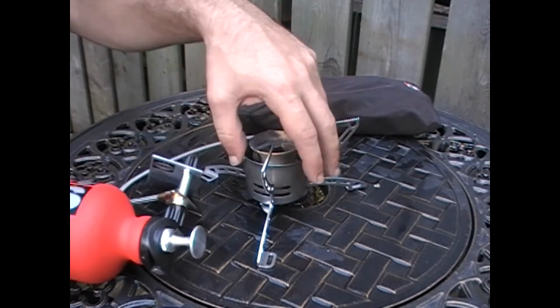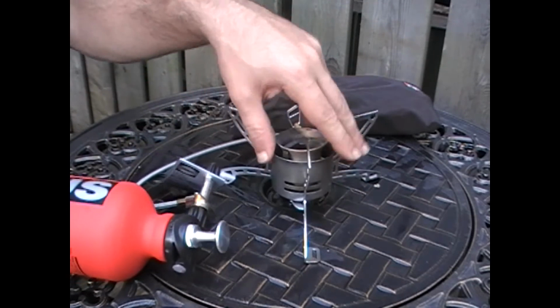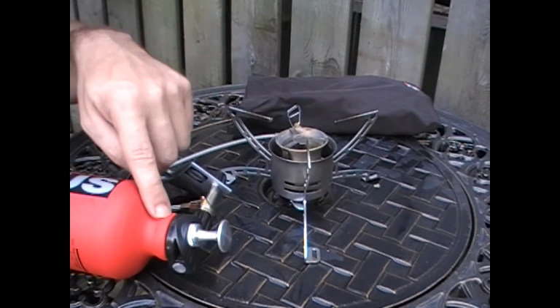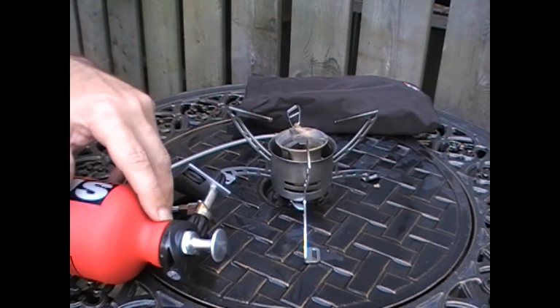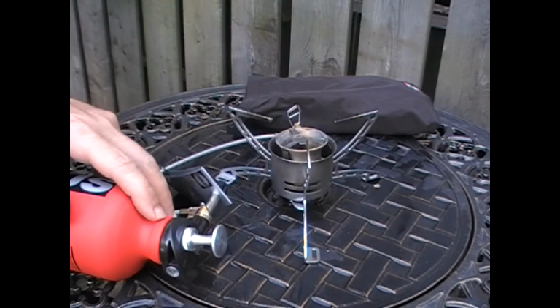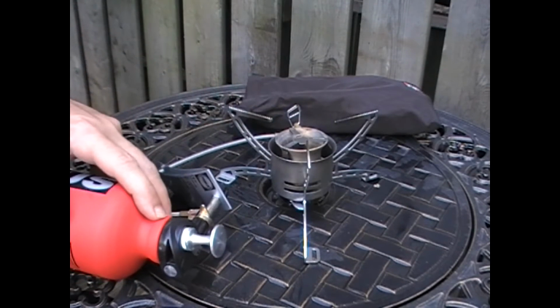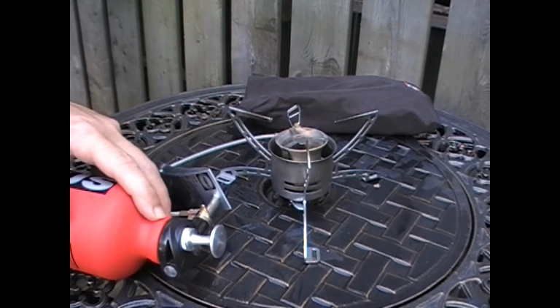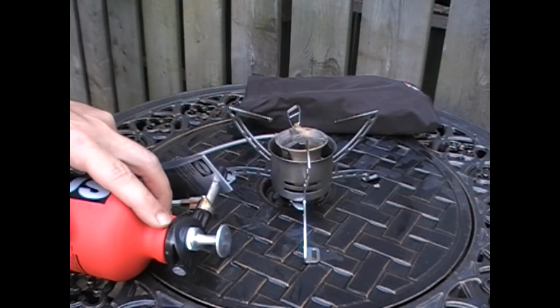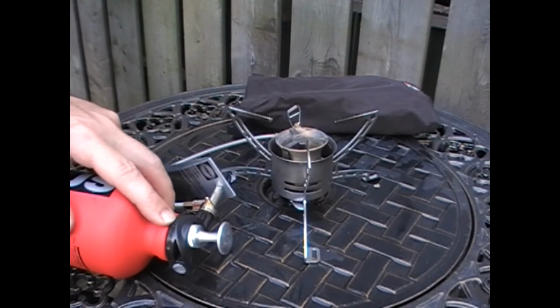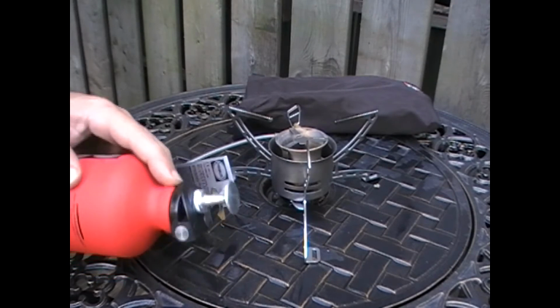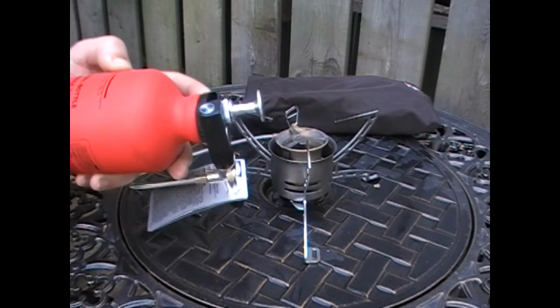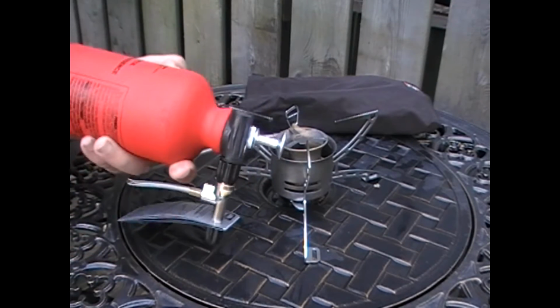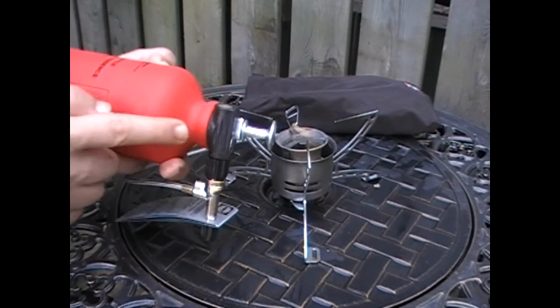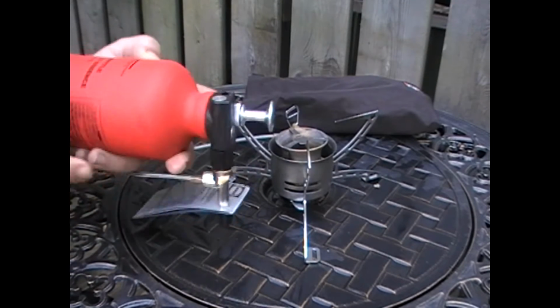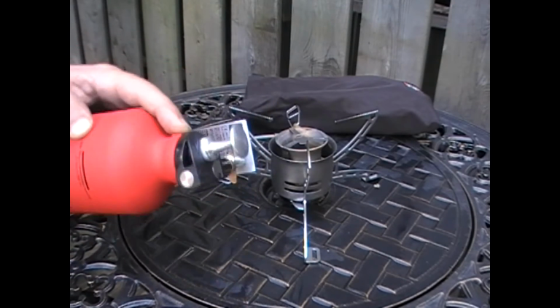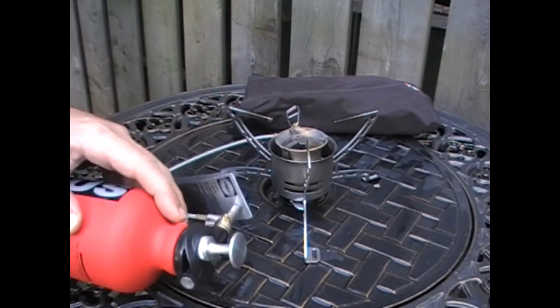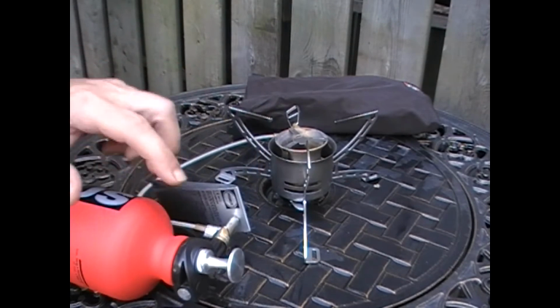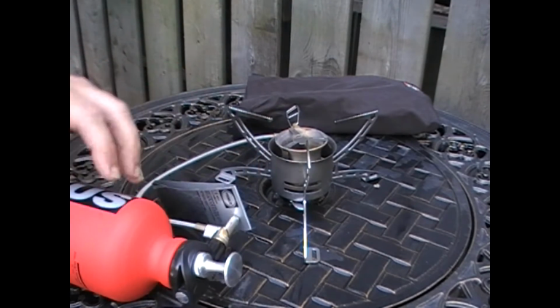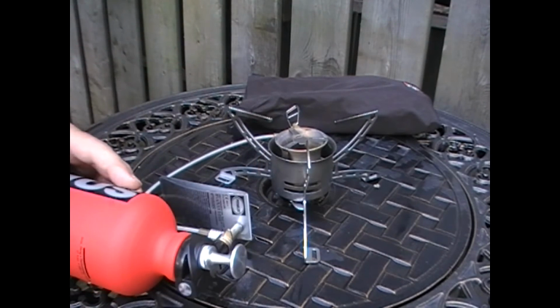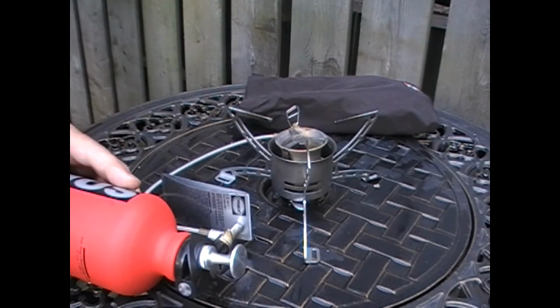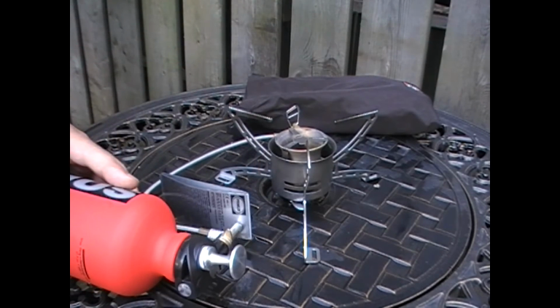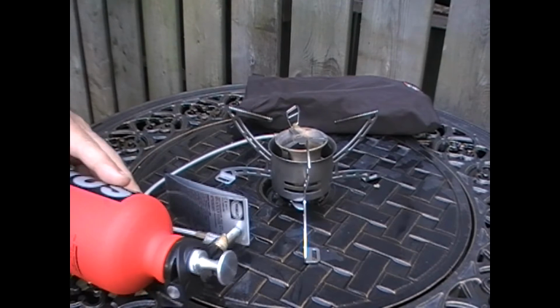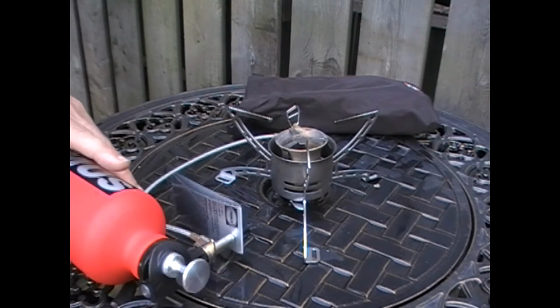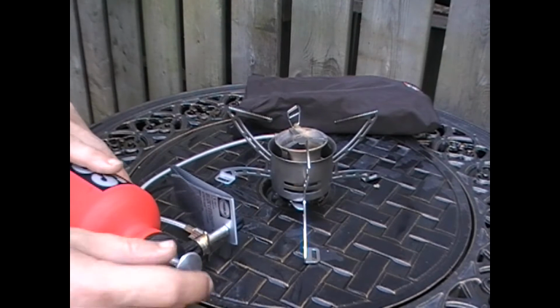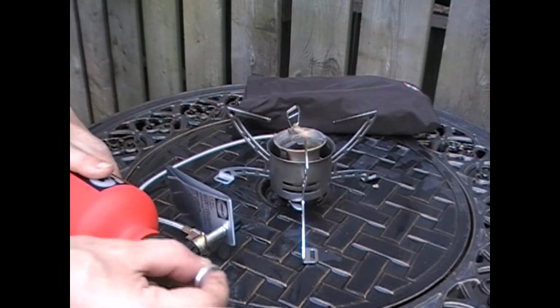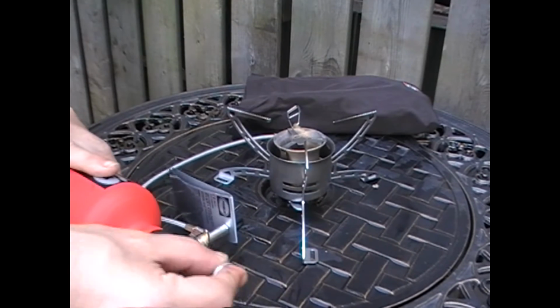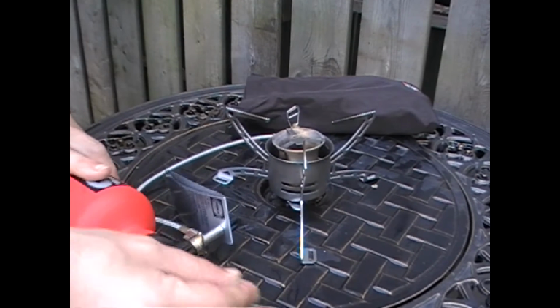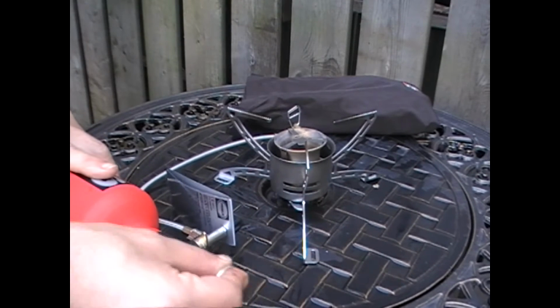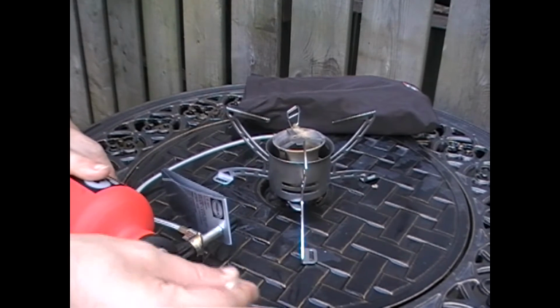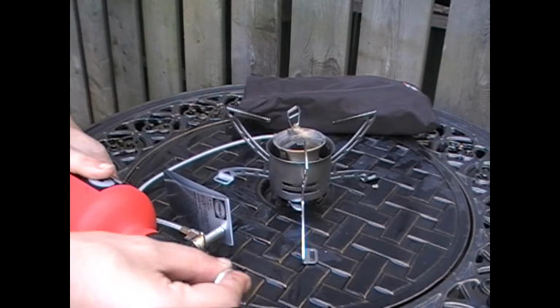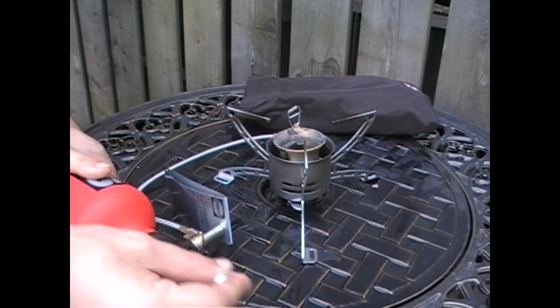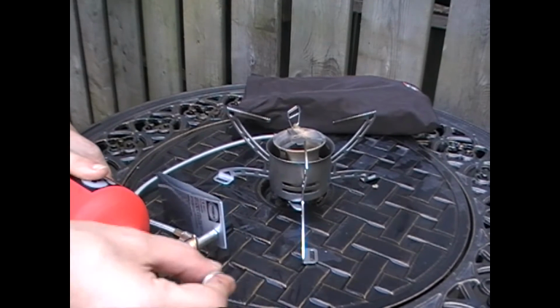On the top of the bottle you've got the word 'on', and on the other side you've got the word 'off'. So to make it work, you want to have the 'on' side up, and you're going to give that several pumps just to prime the system.